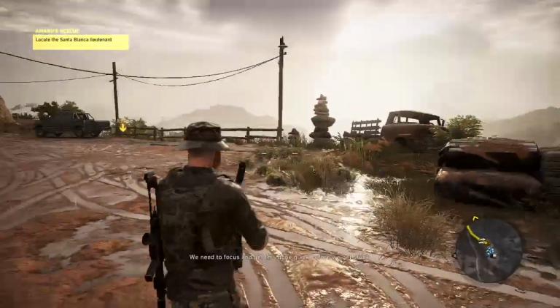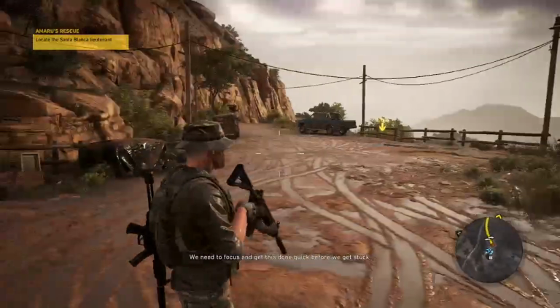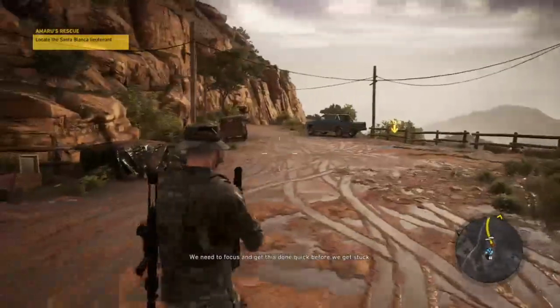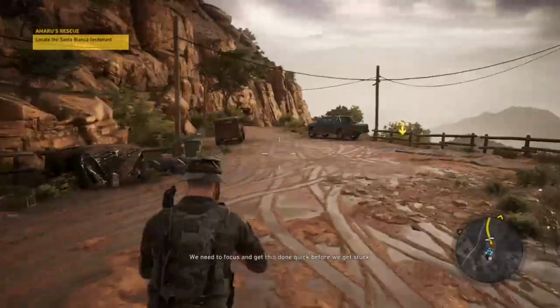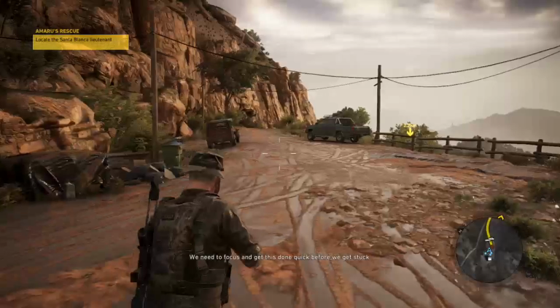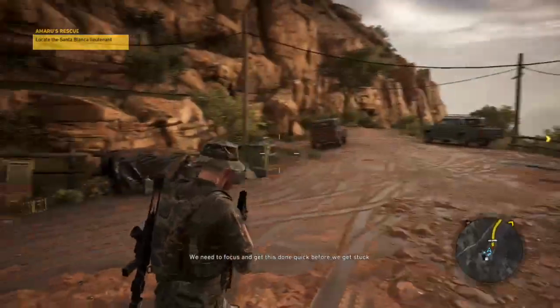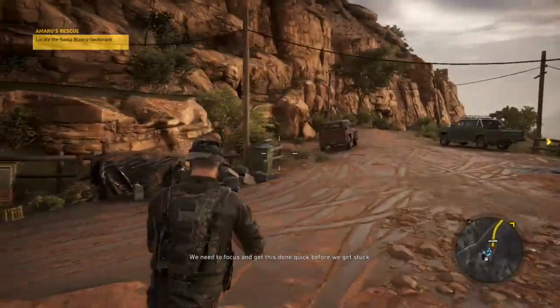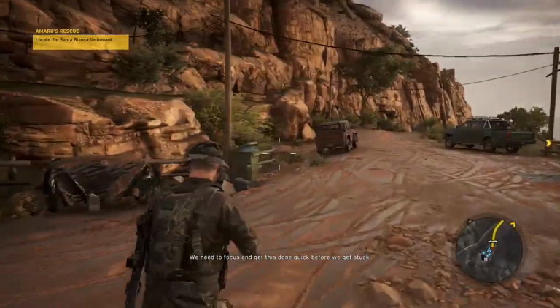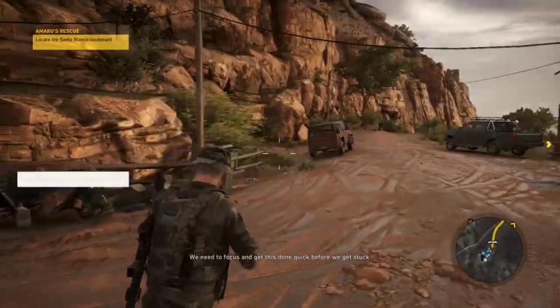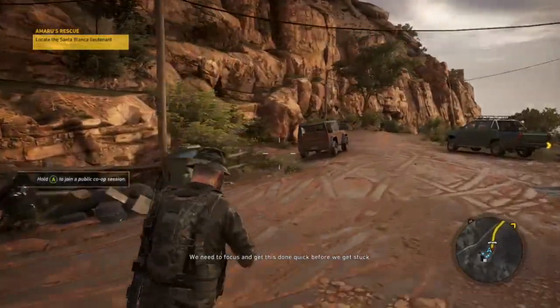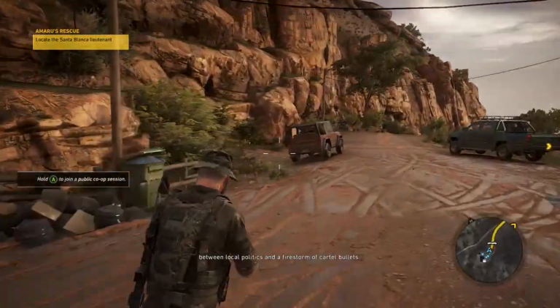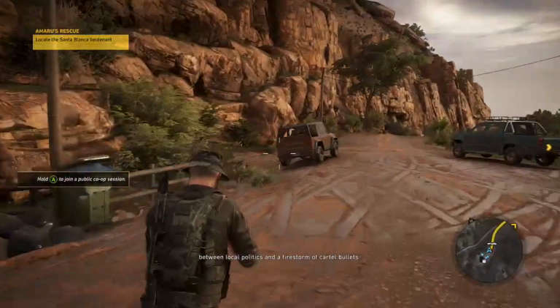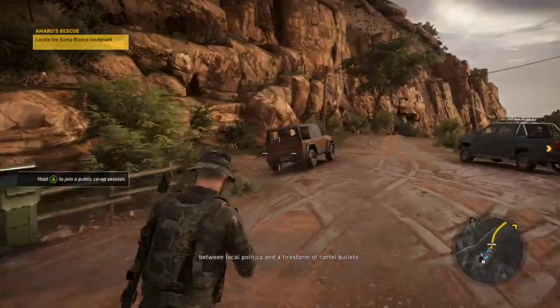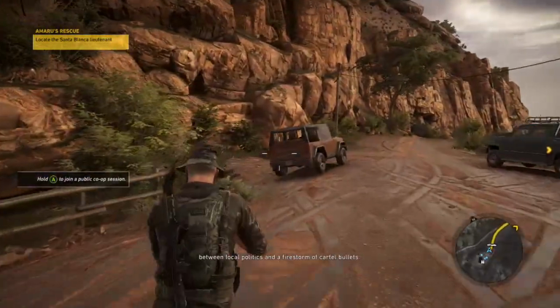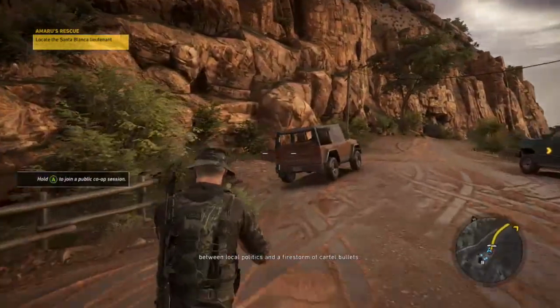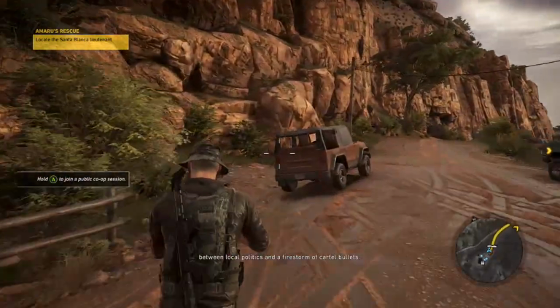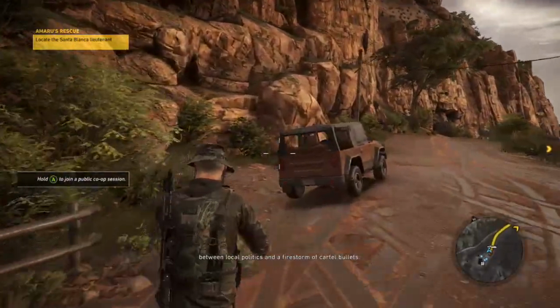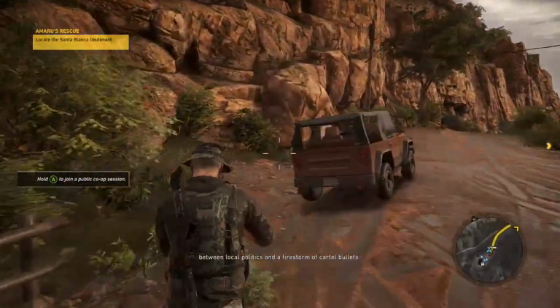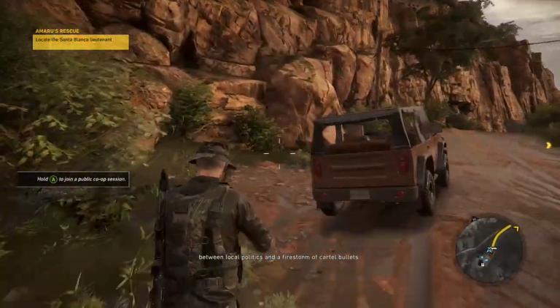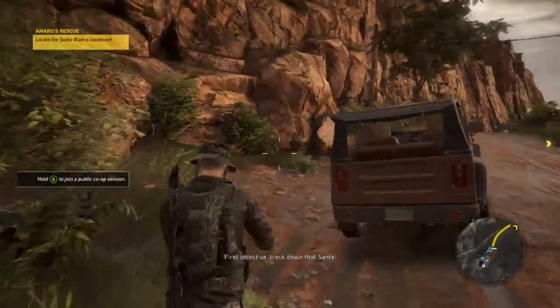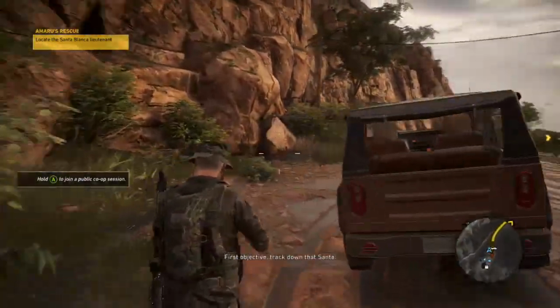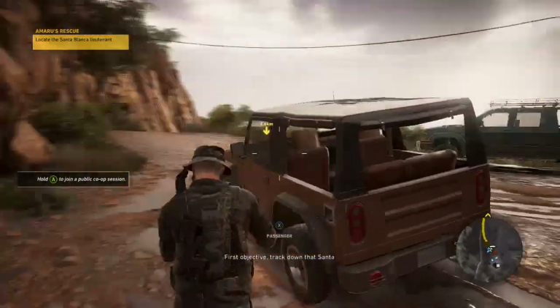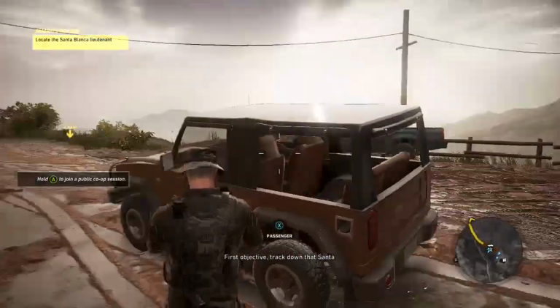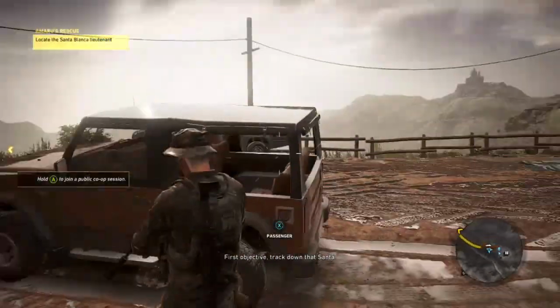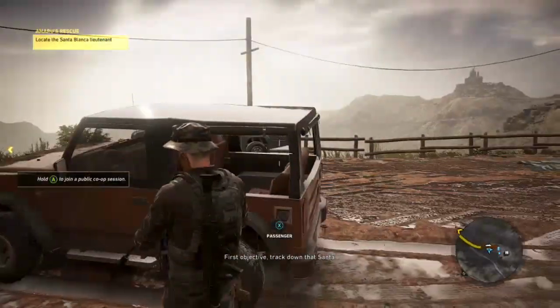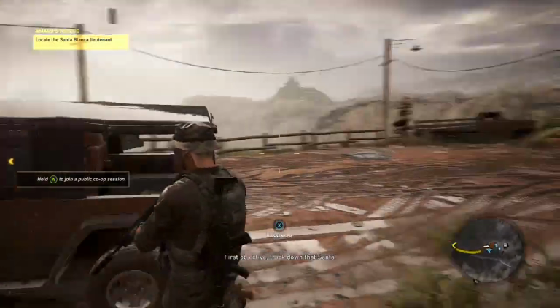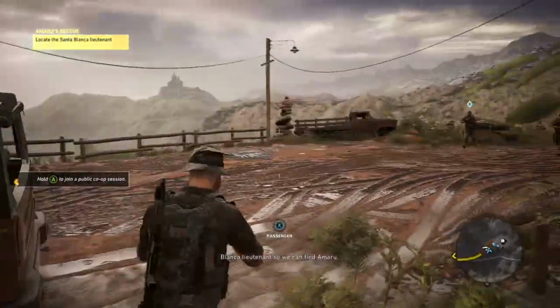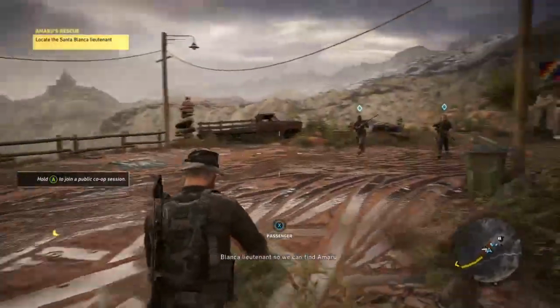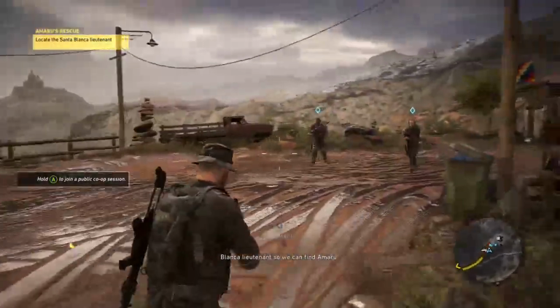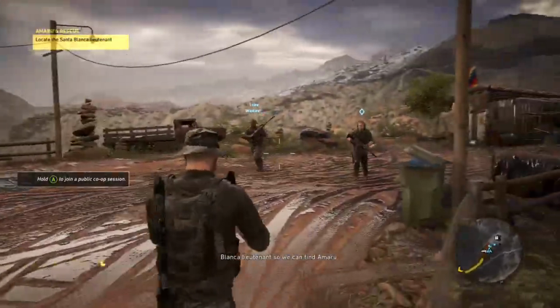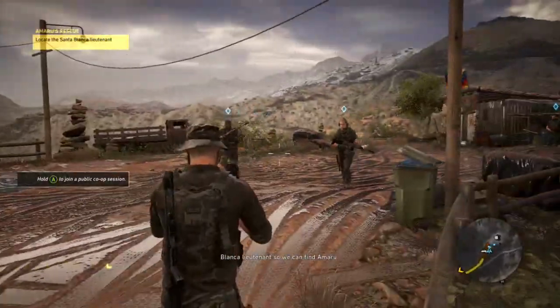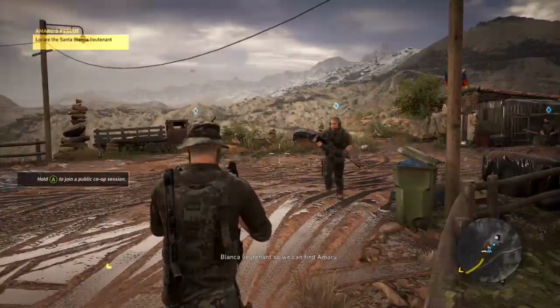We need to focus and get this done quick before we get stuck between local politics and the firestorm of cartel bullets. First objective: track down that Santa Blanca lieutenant so we can find Amaru.